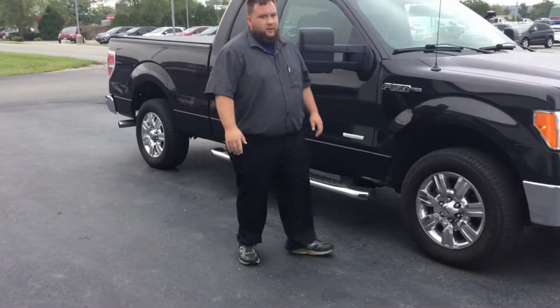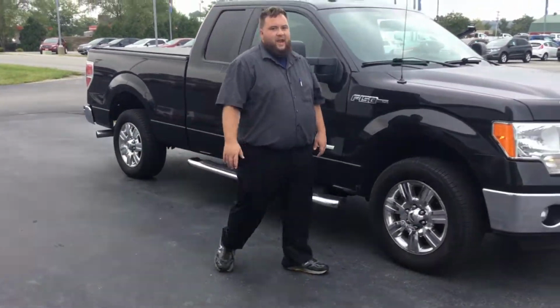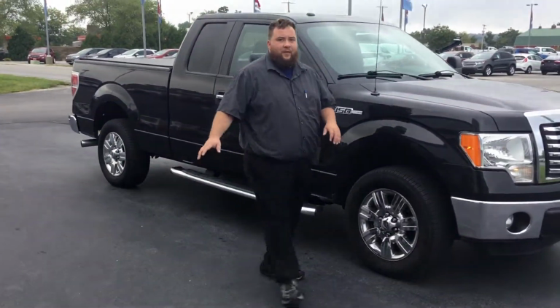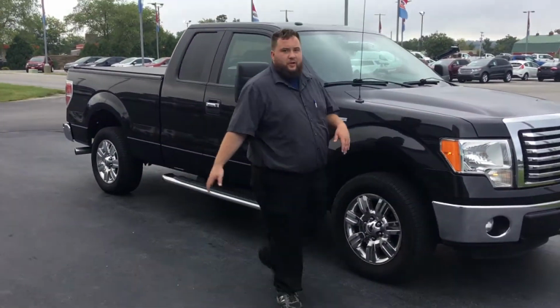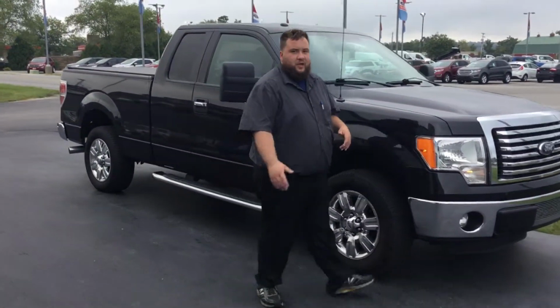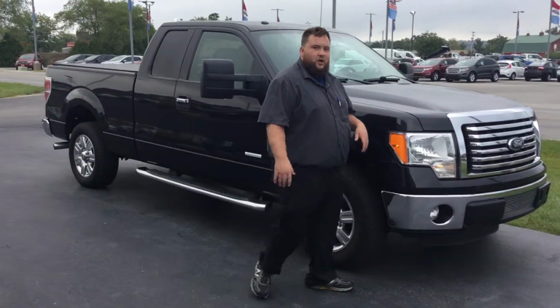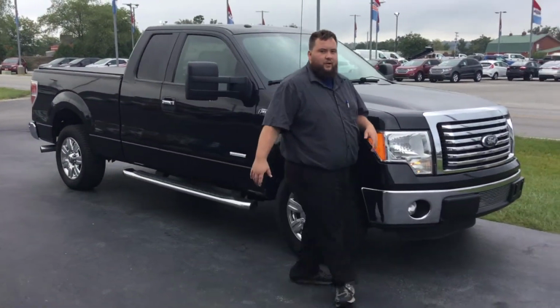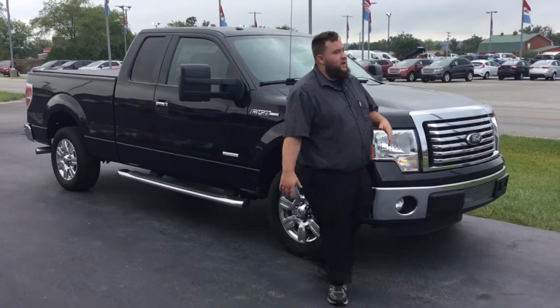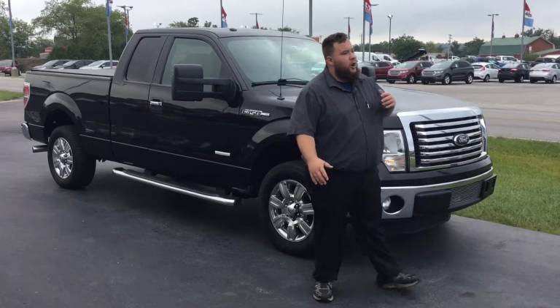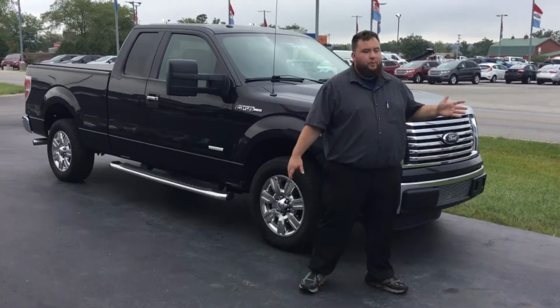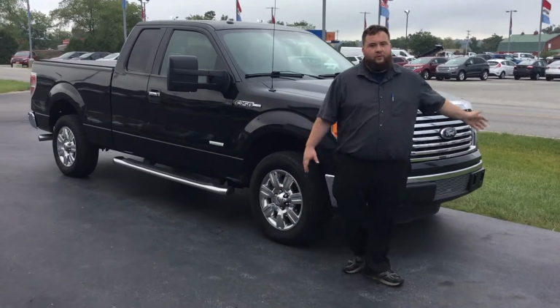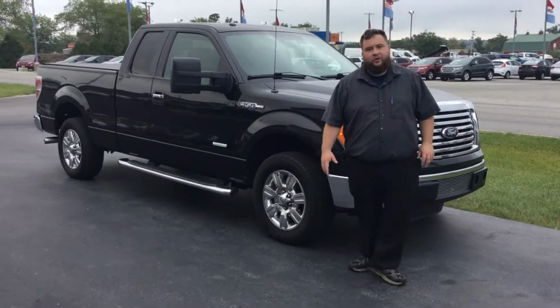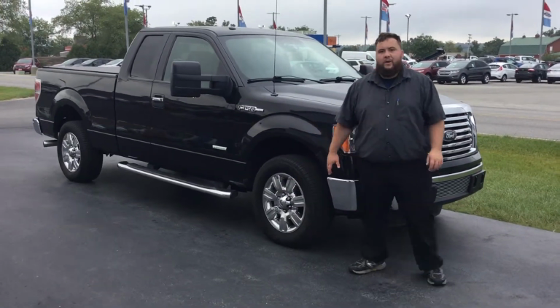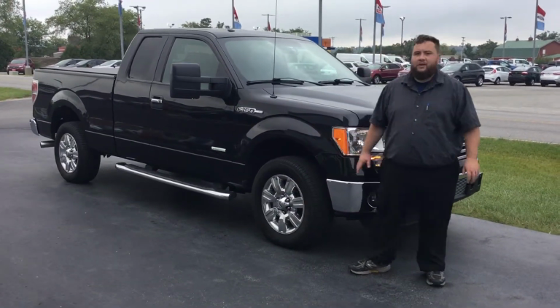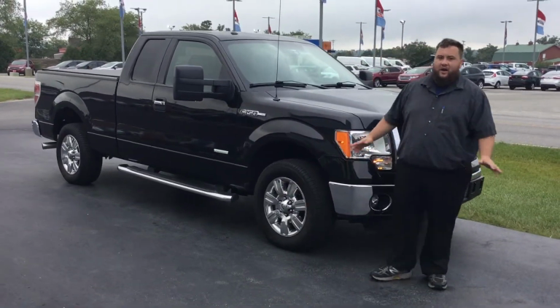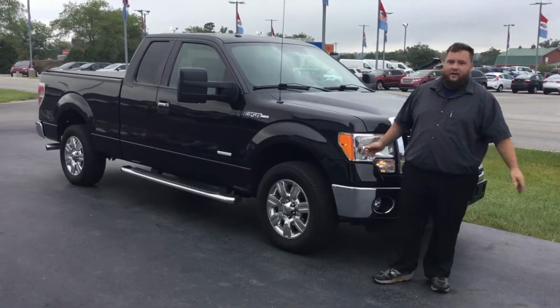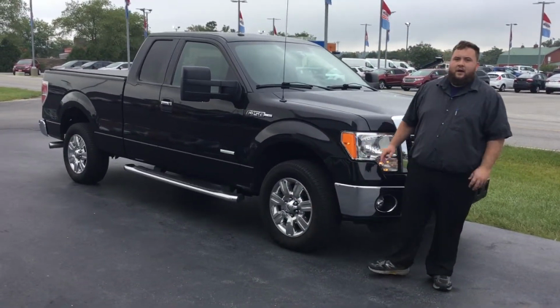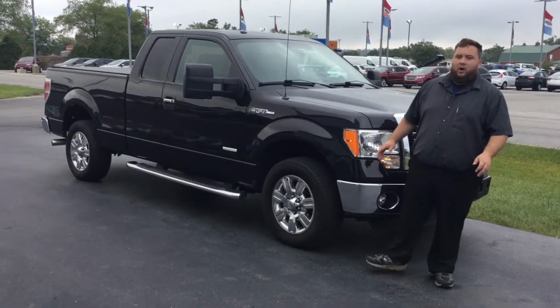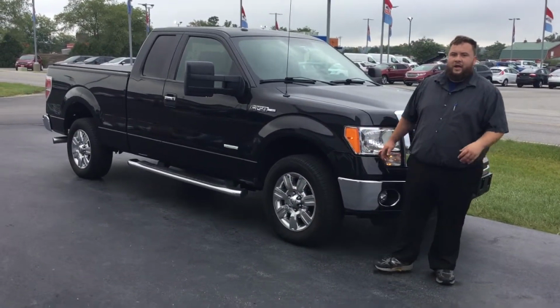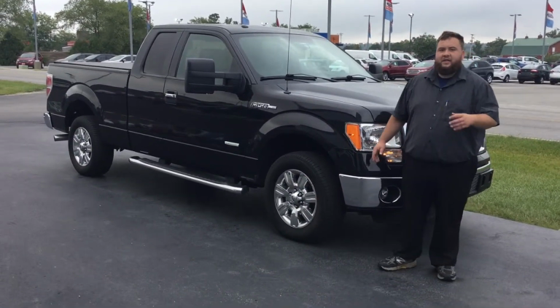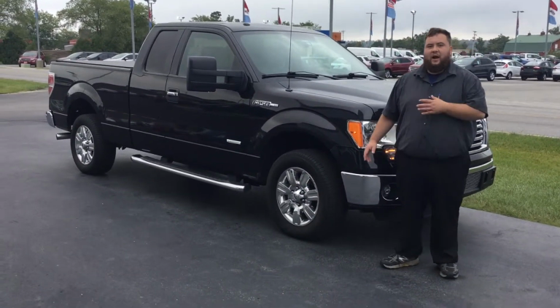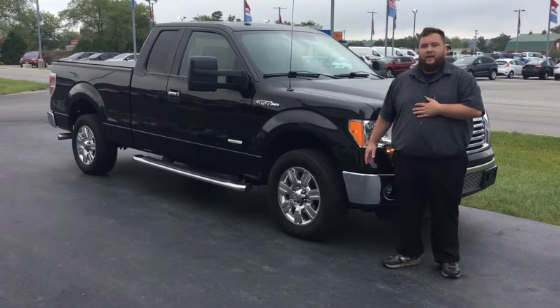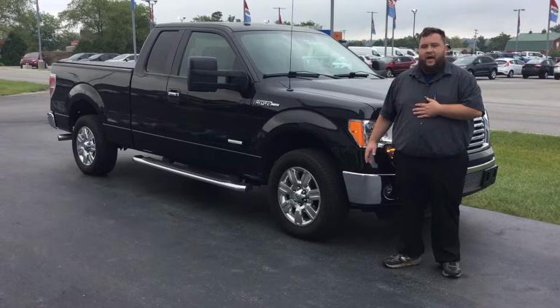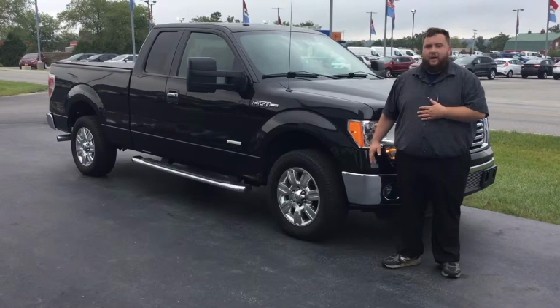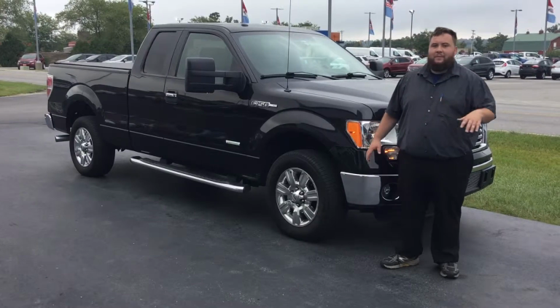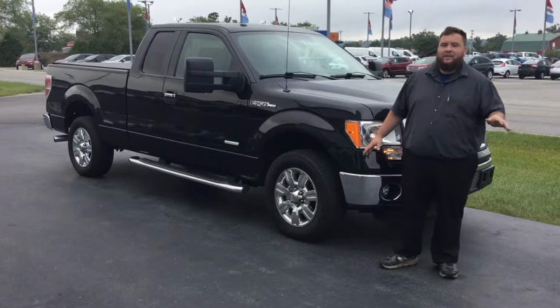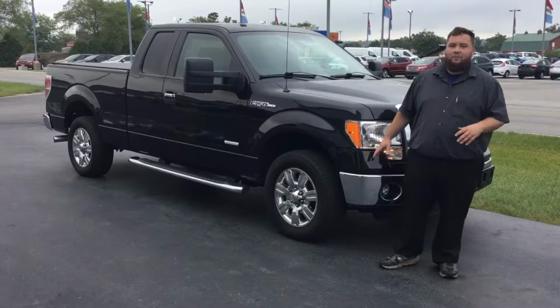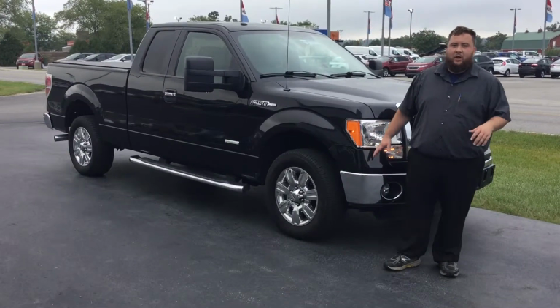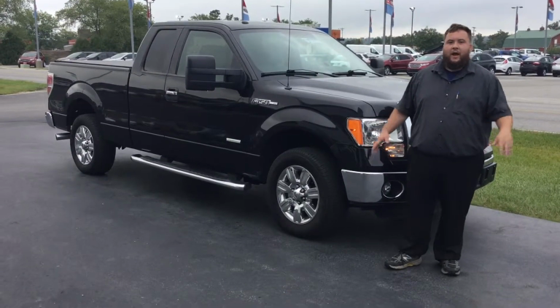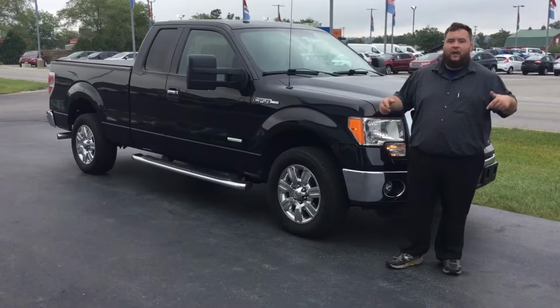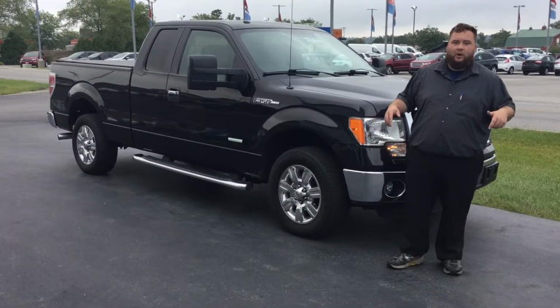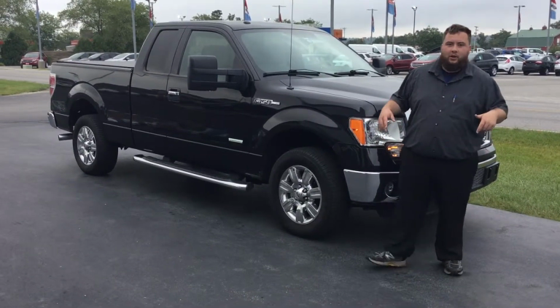So again, if you have any interest in this truck or any of our other pre-owned inventory, we have a ton of it. Come on in and take a test drive with me today. Again, my name is Devin Bluto and I live here locally.